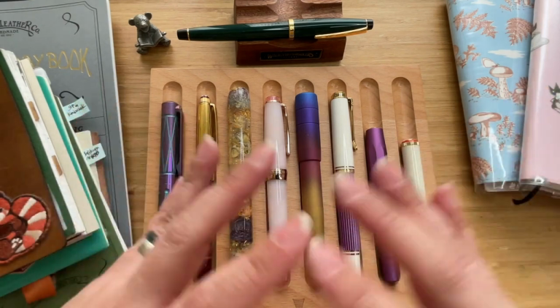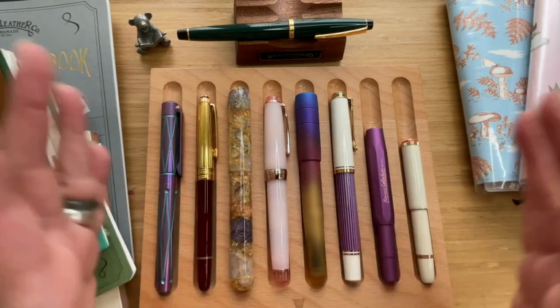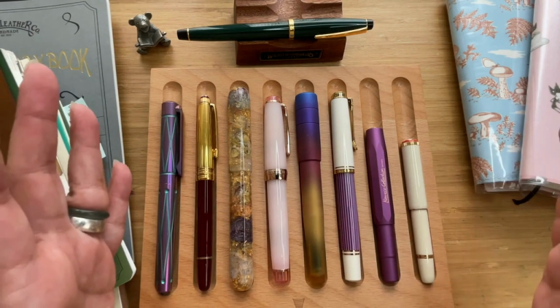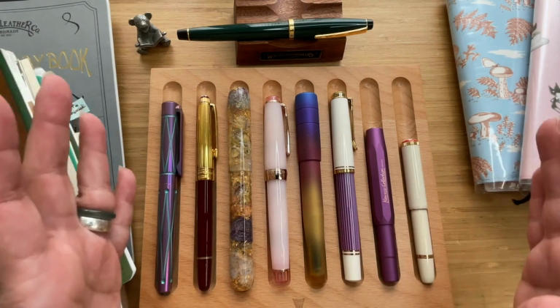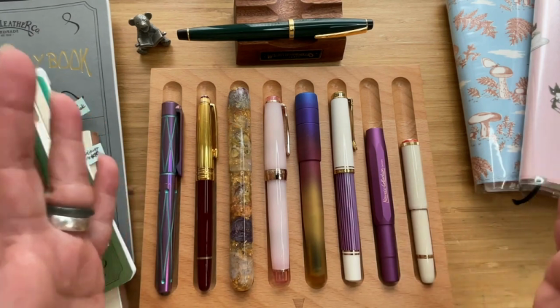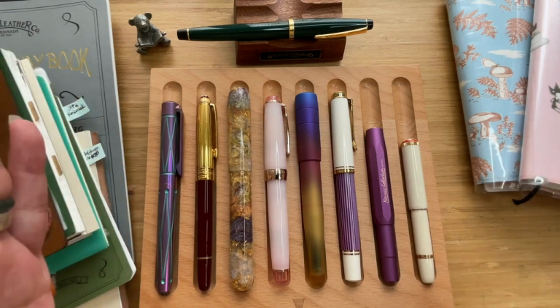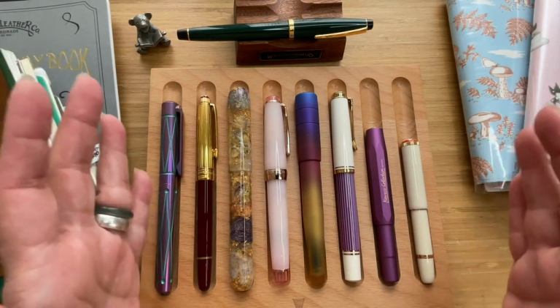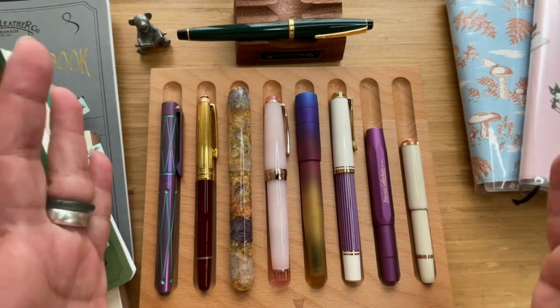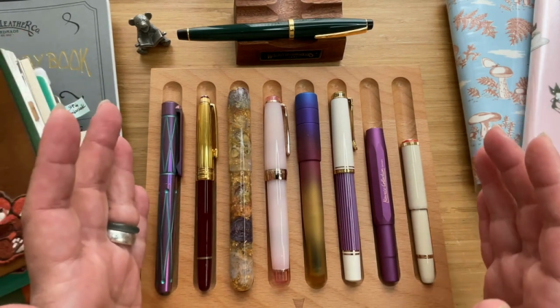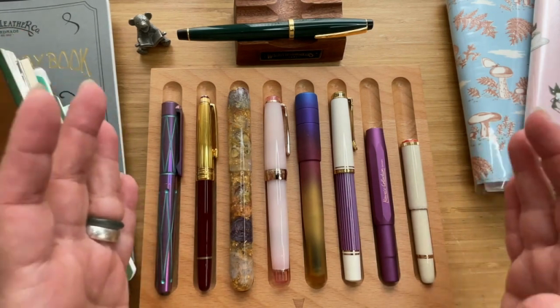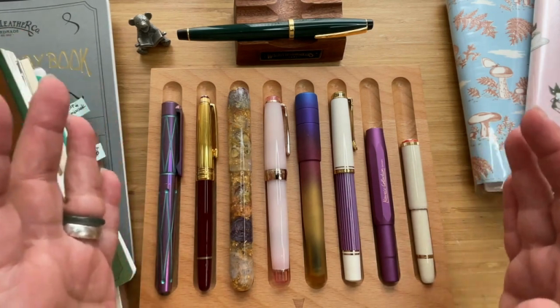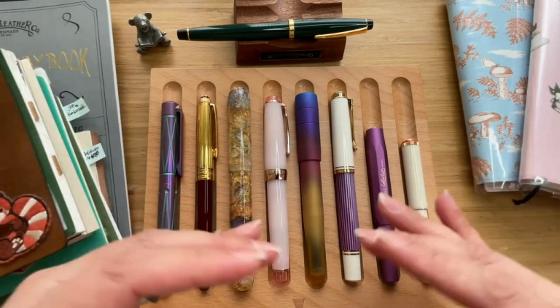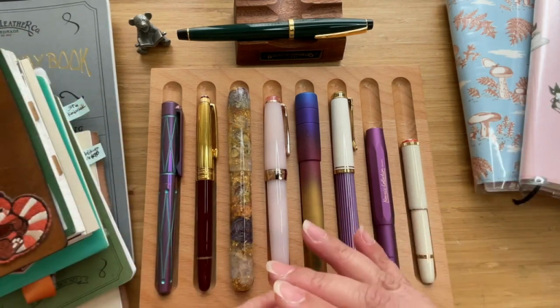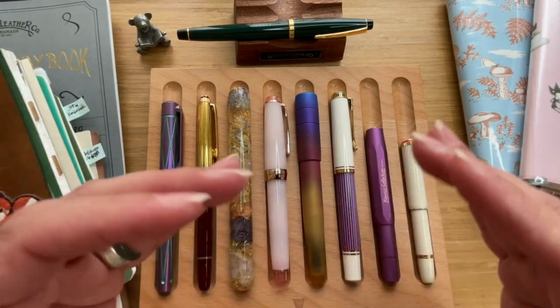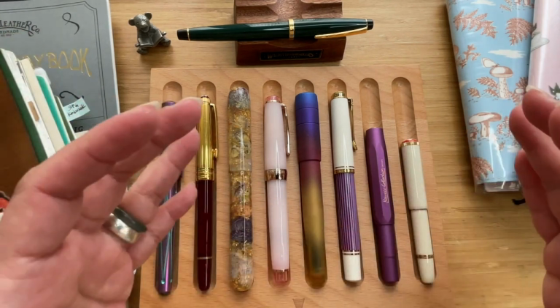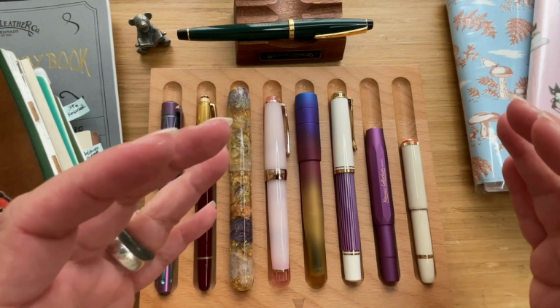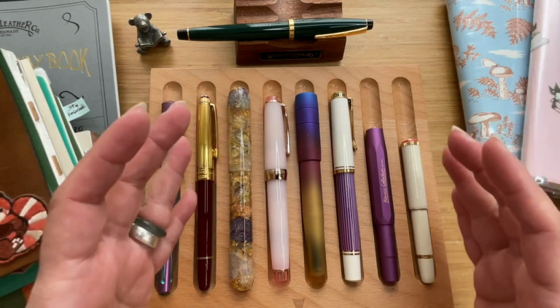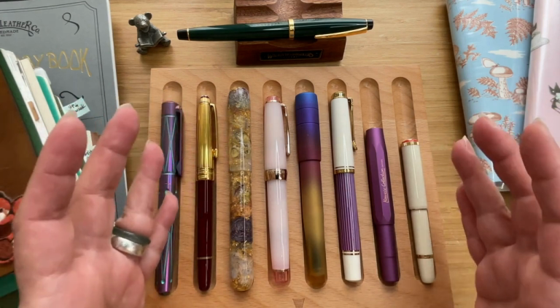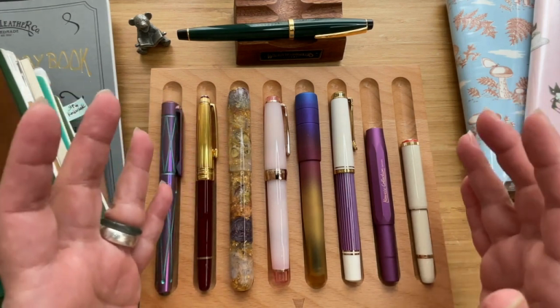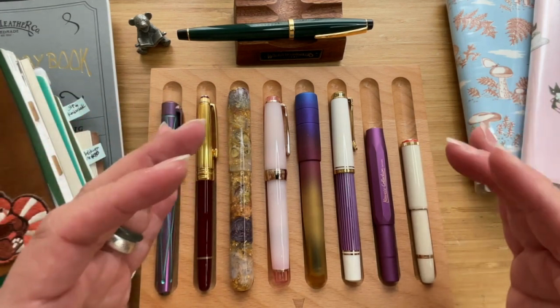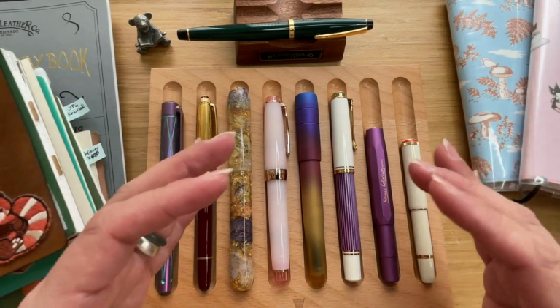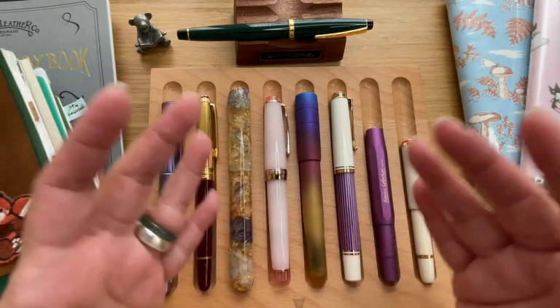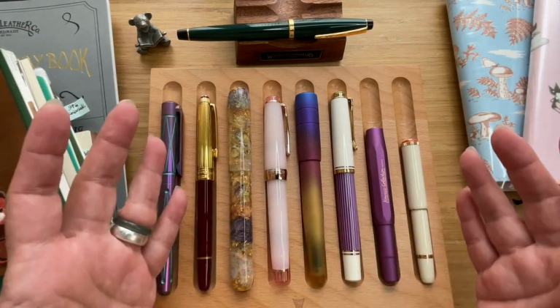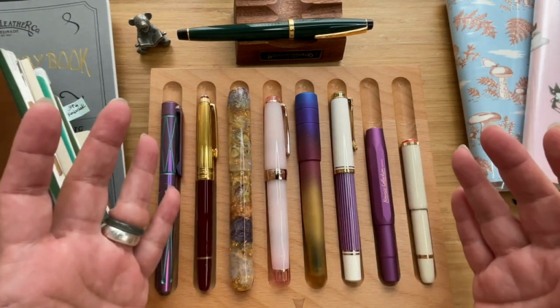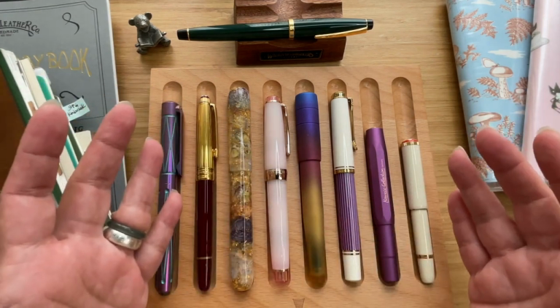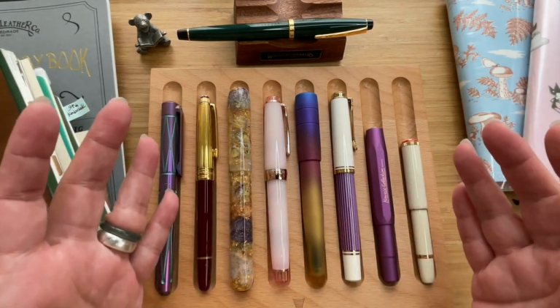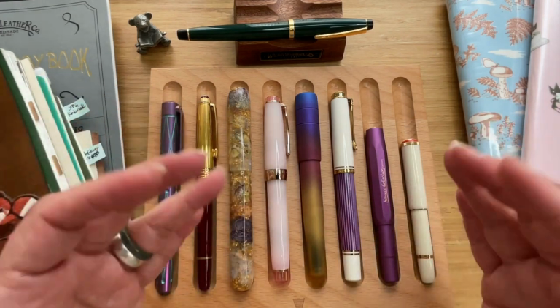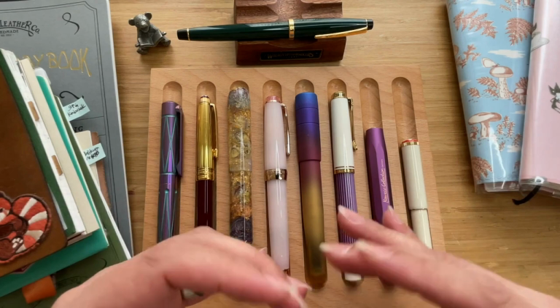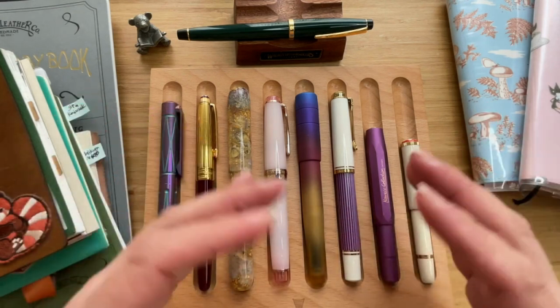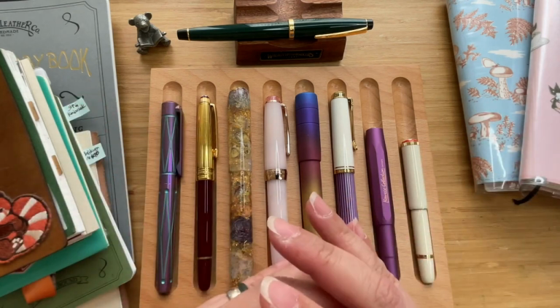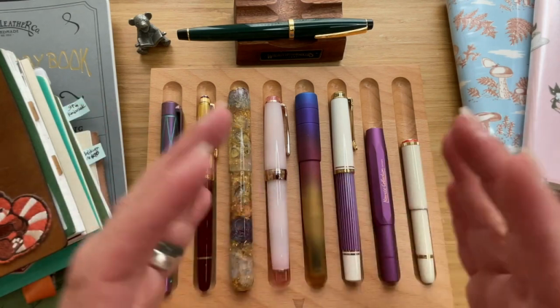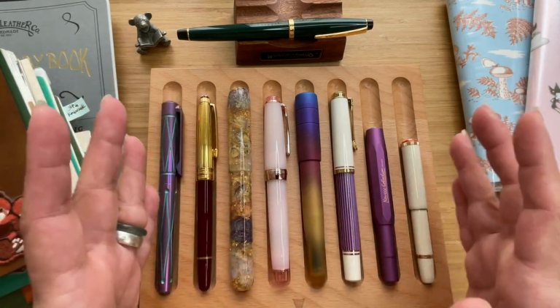I'll share with you why I like each pen and I'll also share a few writing samples as well. All right, so let's just get right to it.